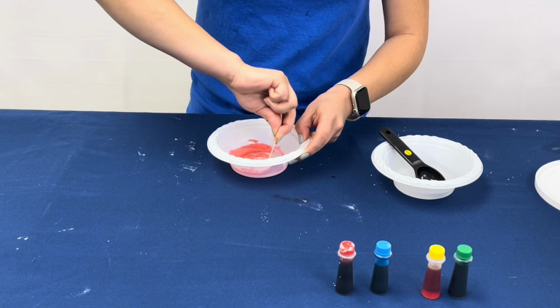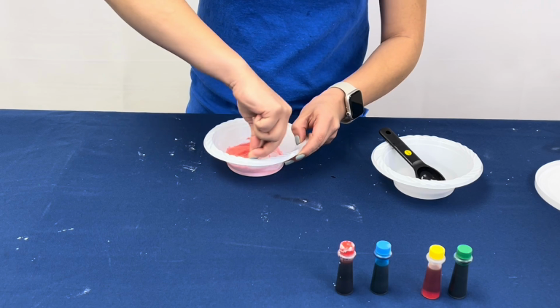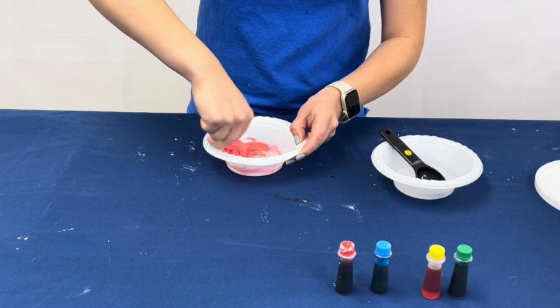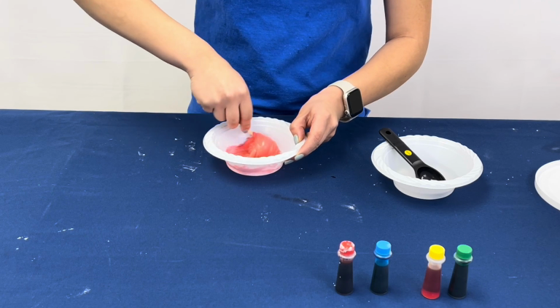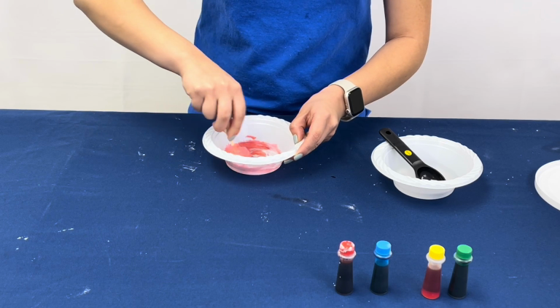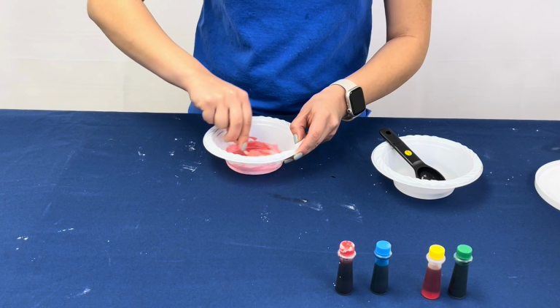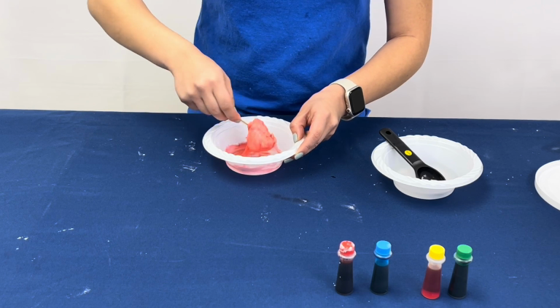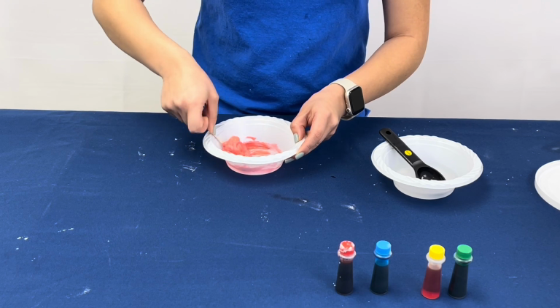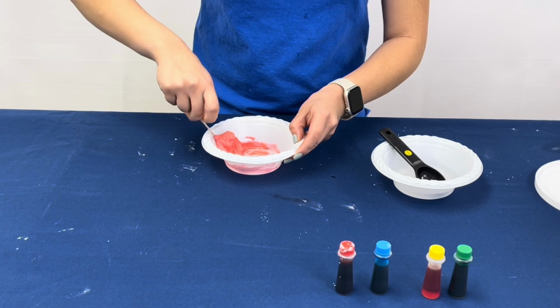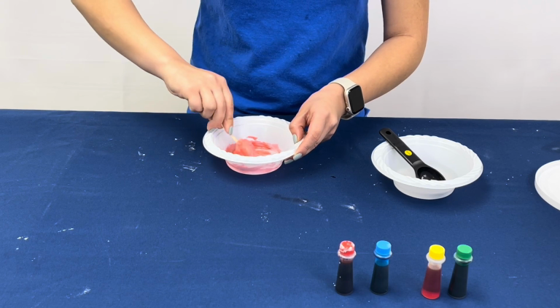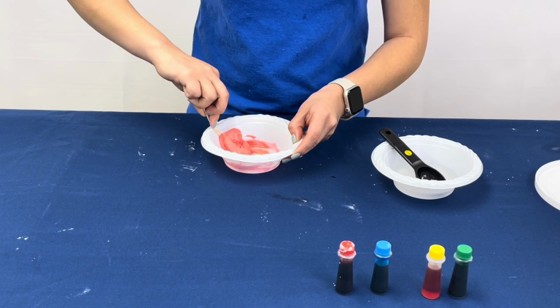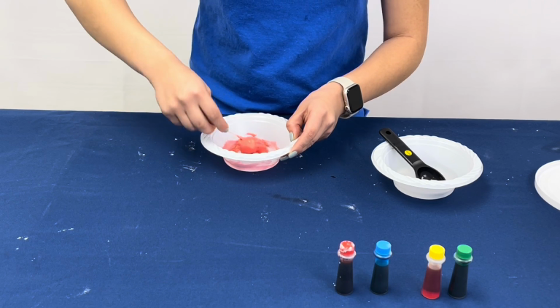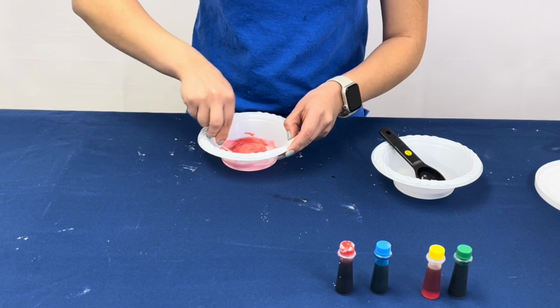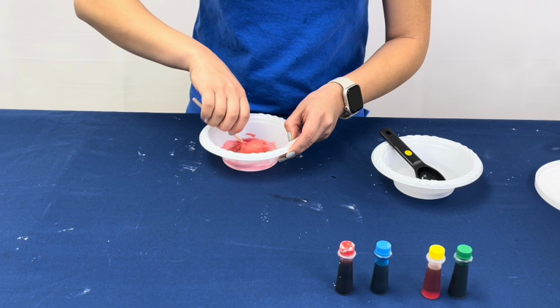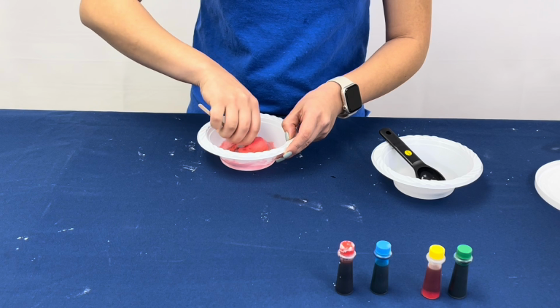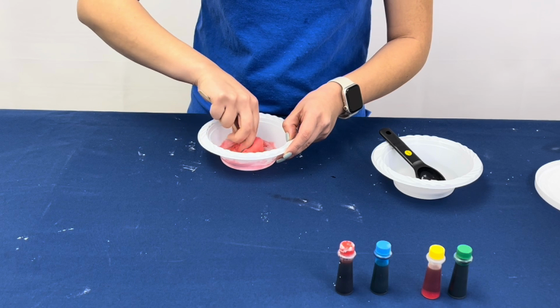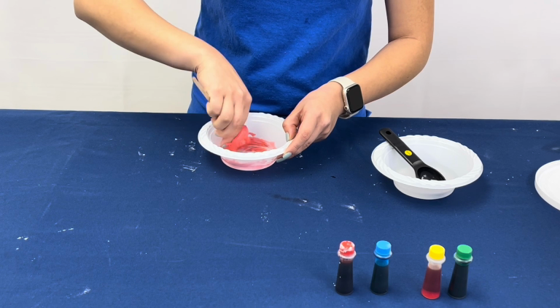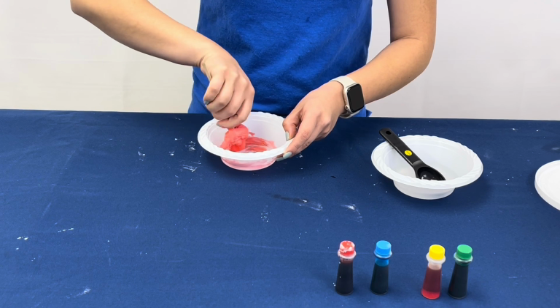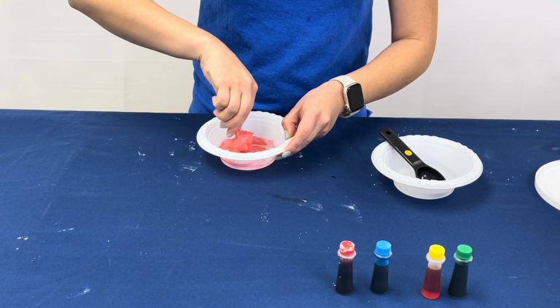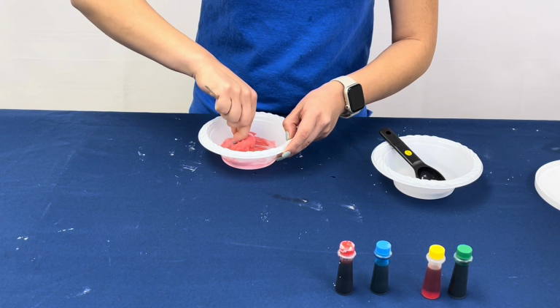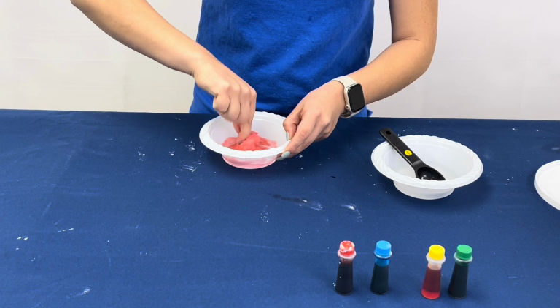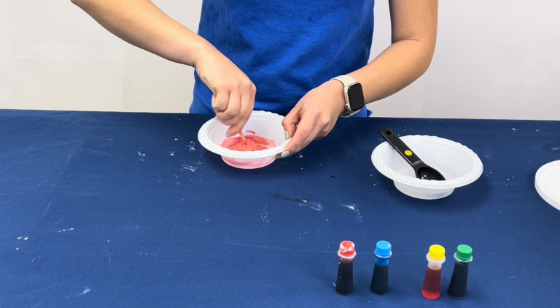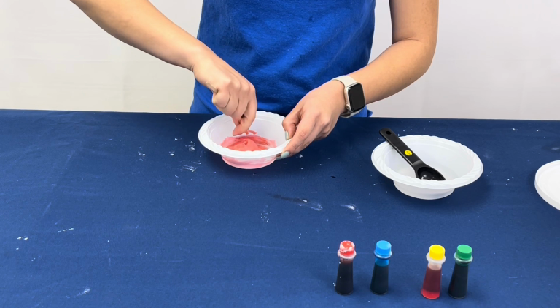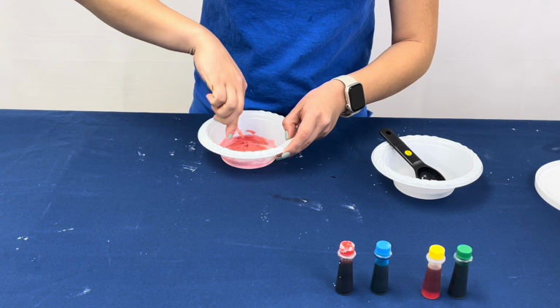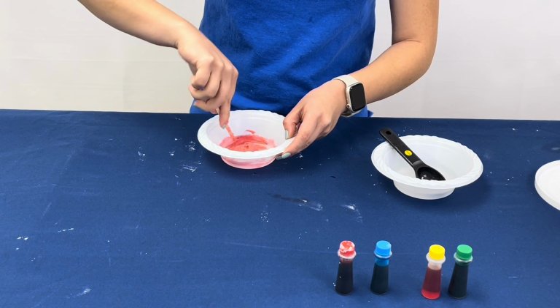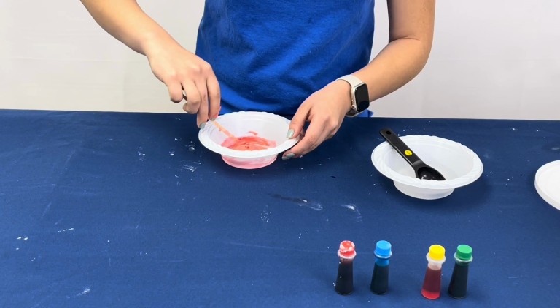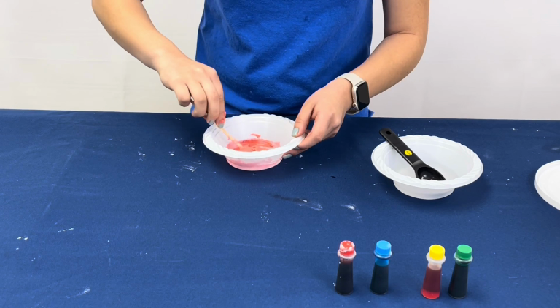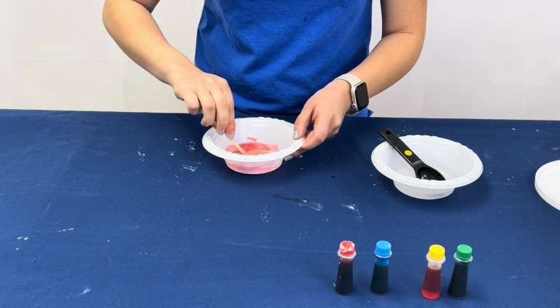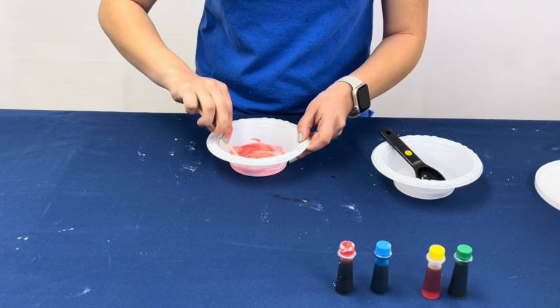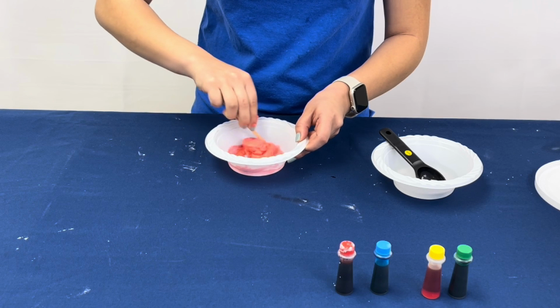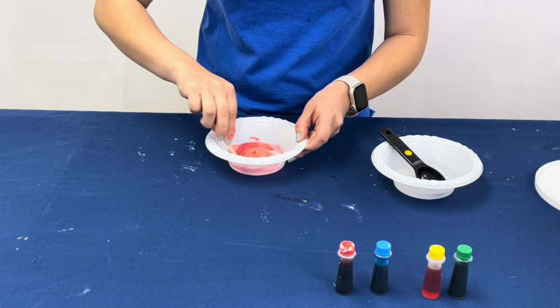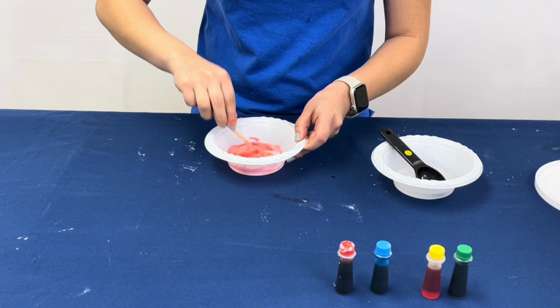At this point you would want to pick it up and roll it into a ball. If you notice that the mixture is not firm enough, you can add more borax into the mixture.